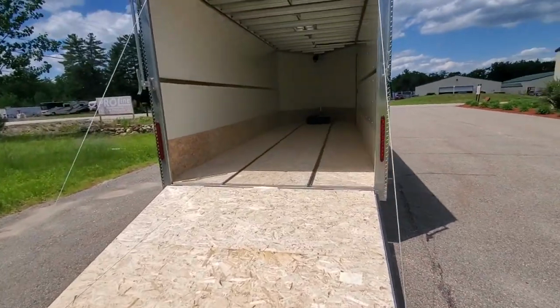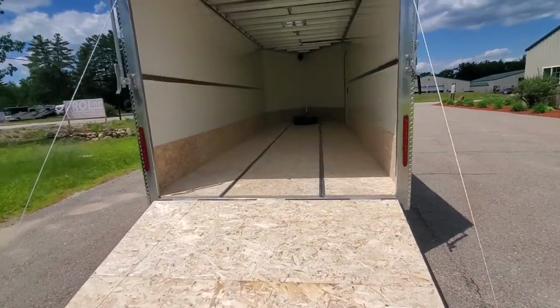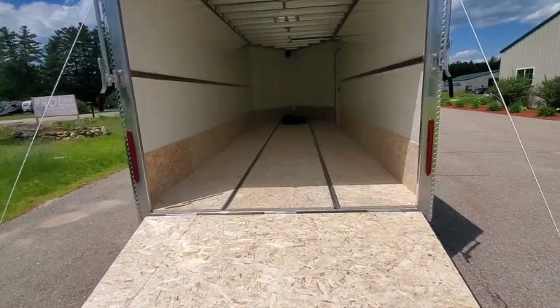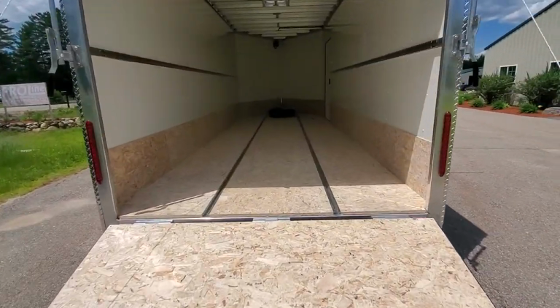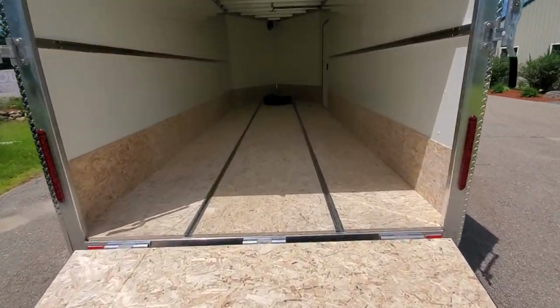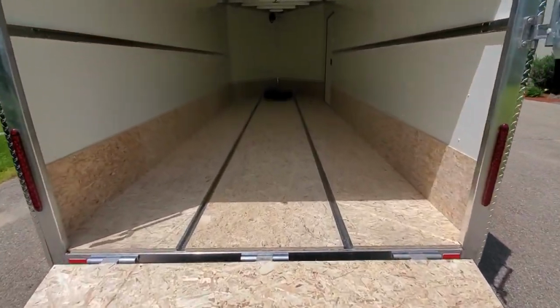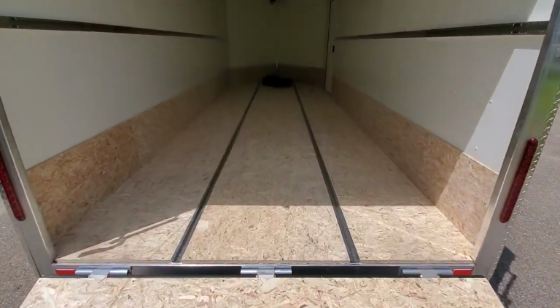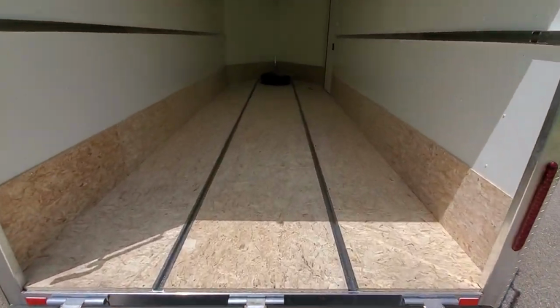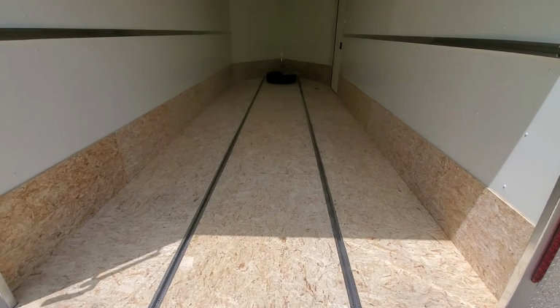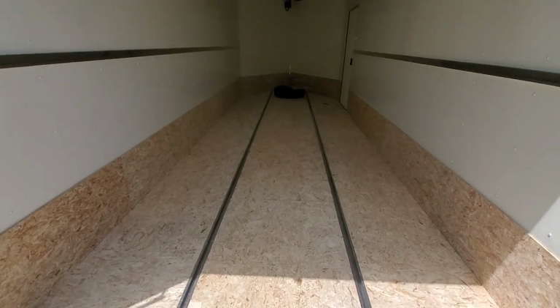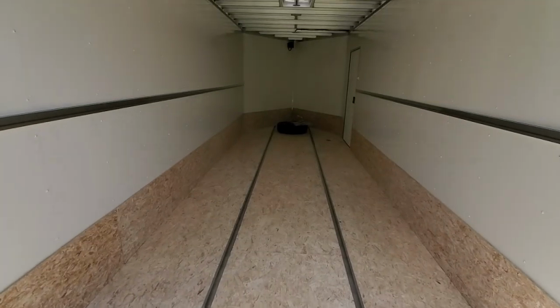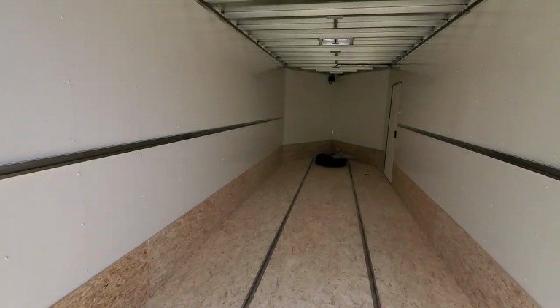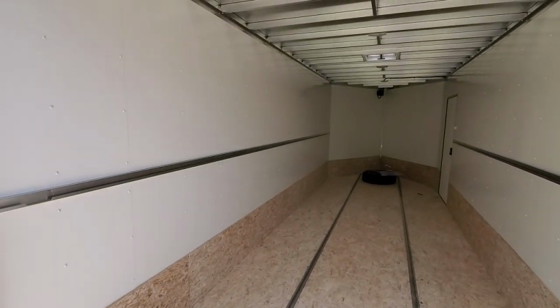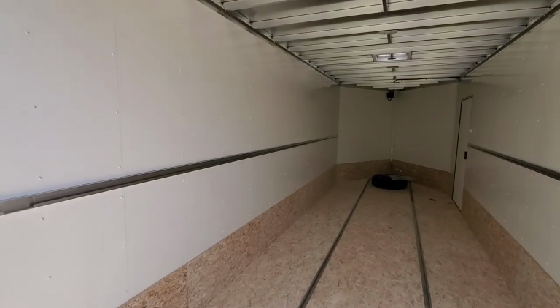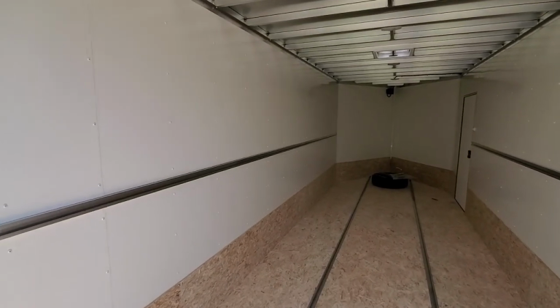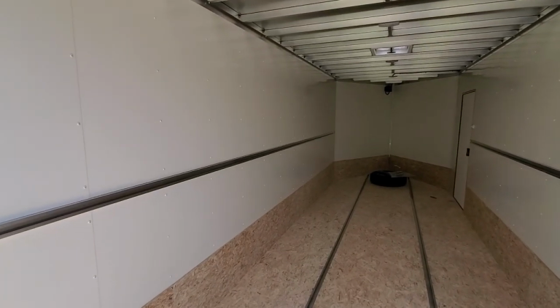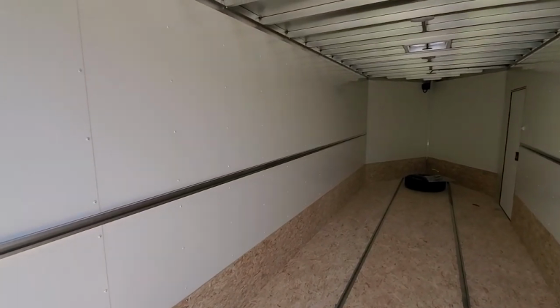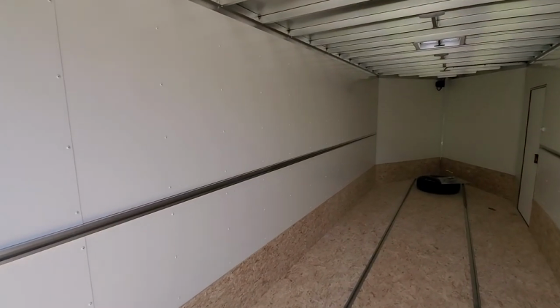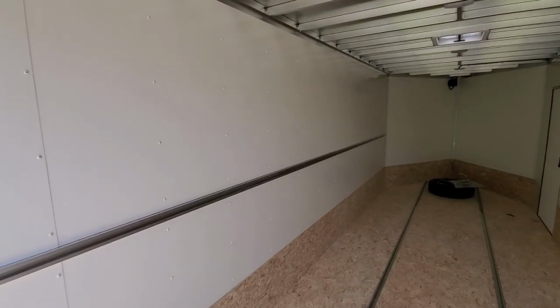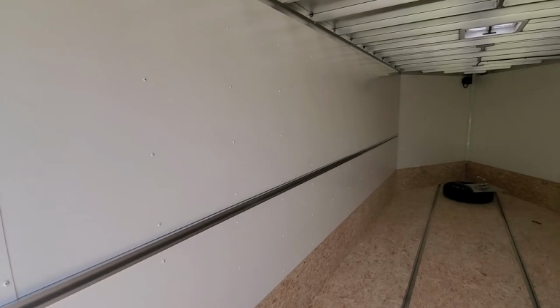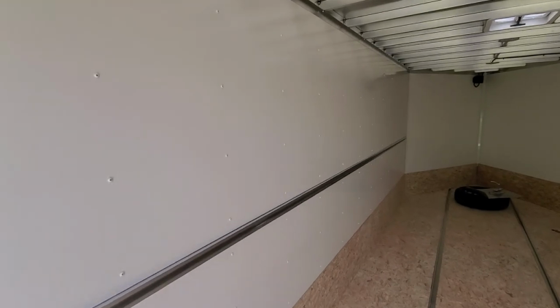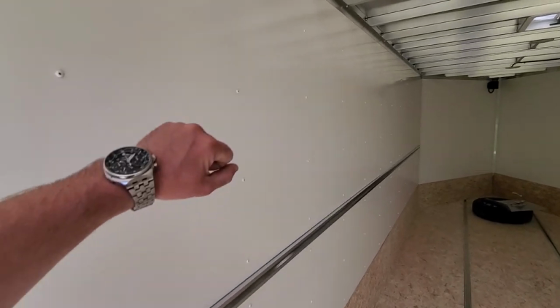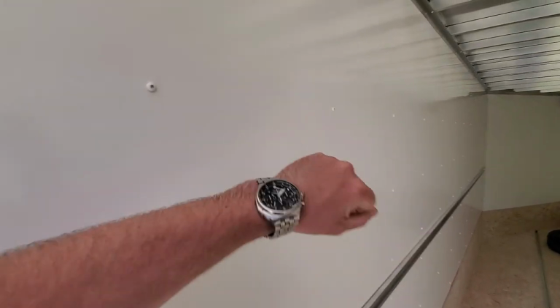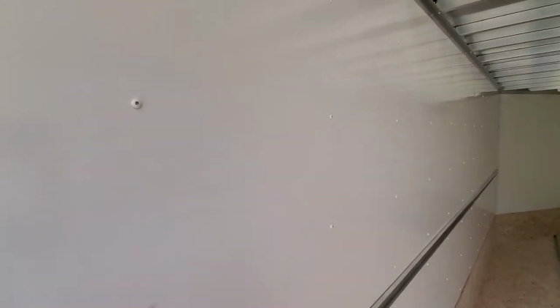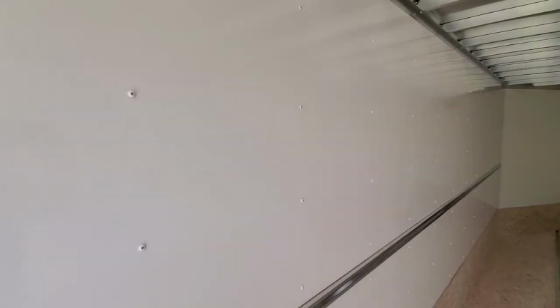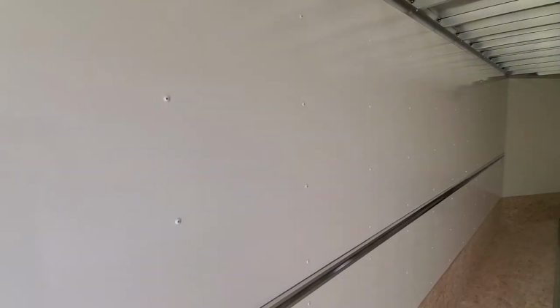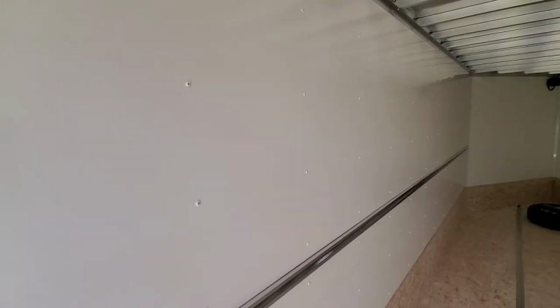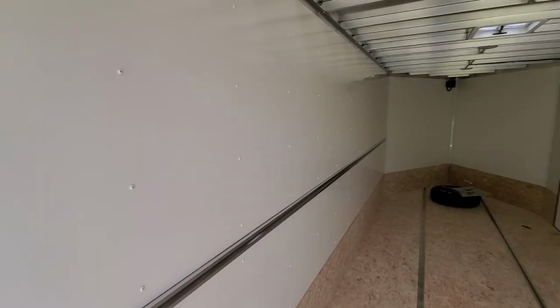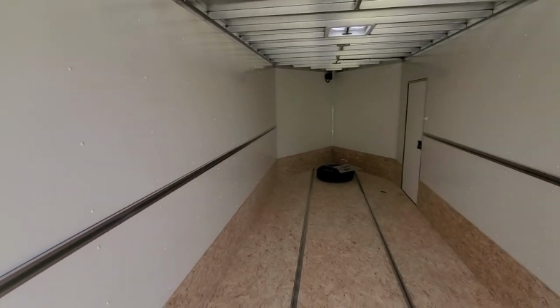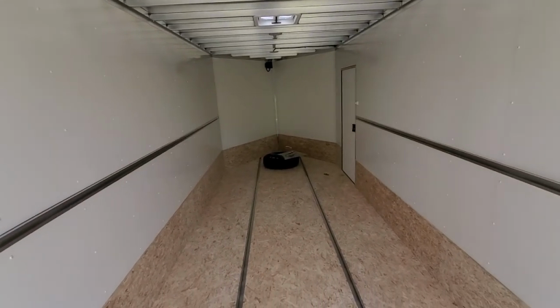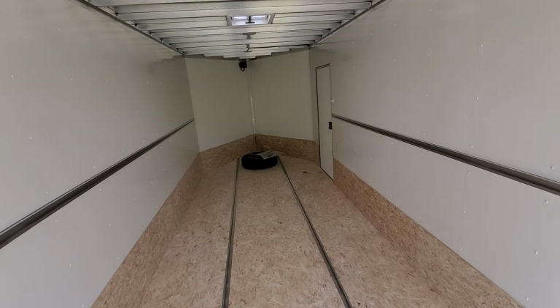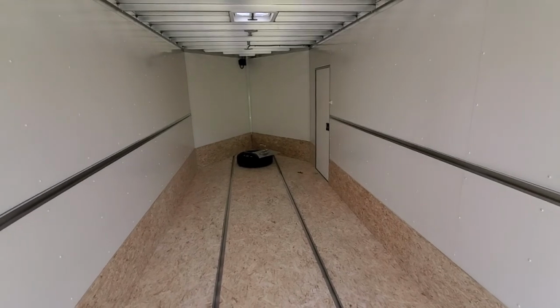Inside the trailer you've got two tie-down channels on the floor. Those are welded right to the frame. This customer added FRP interior walls, which is a white fiberglass product — very impact resistant, scratch resistant, and still very lightweight.